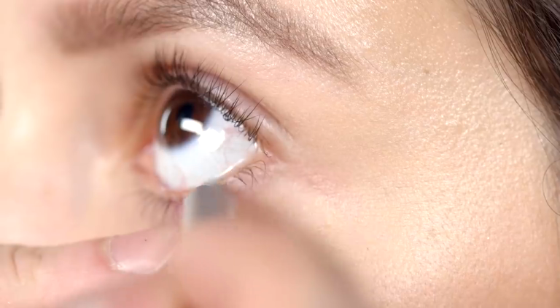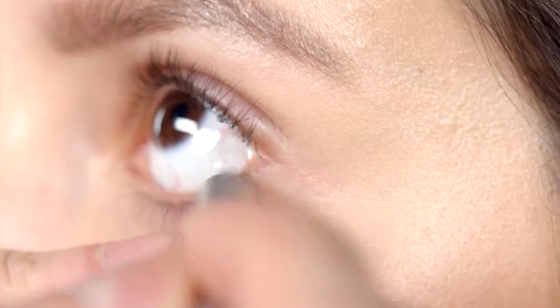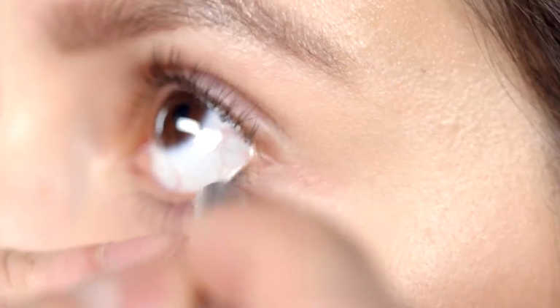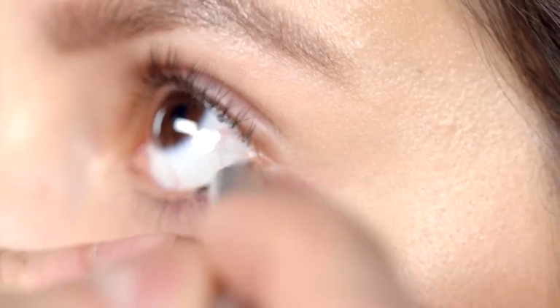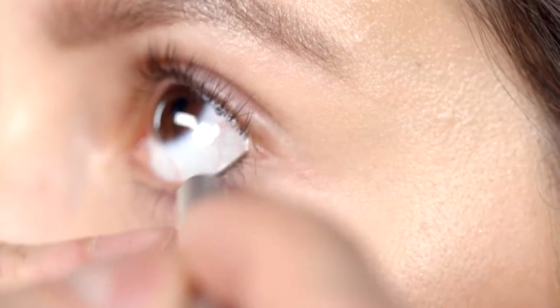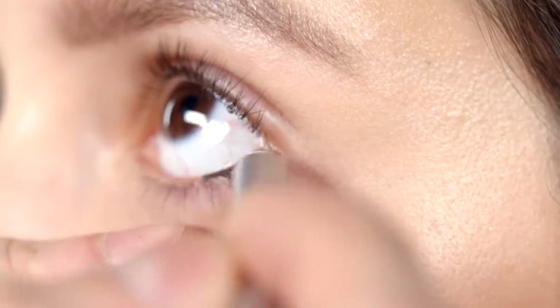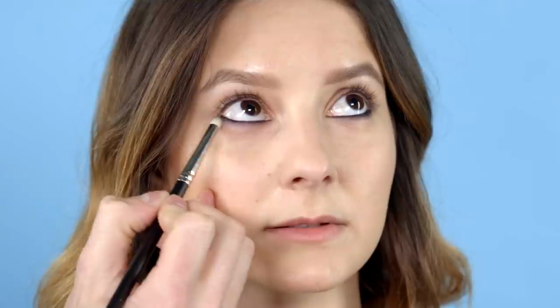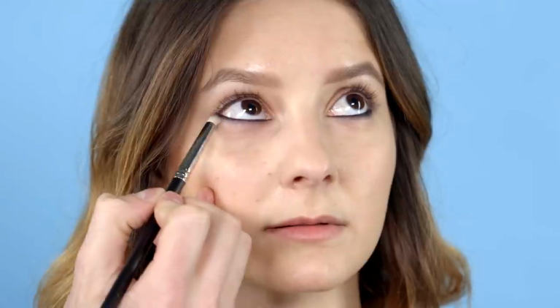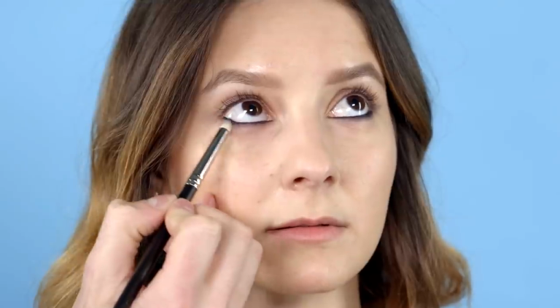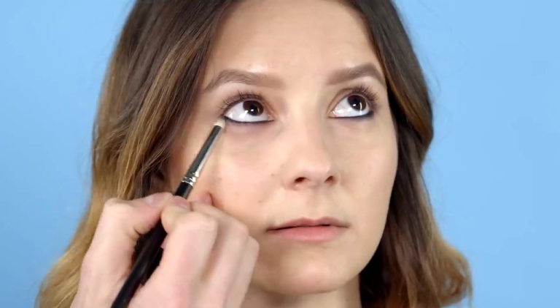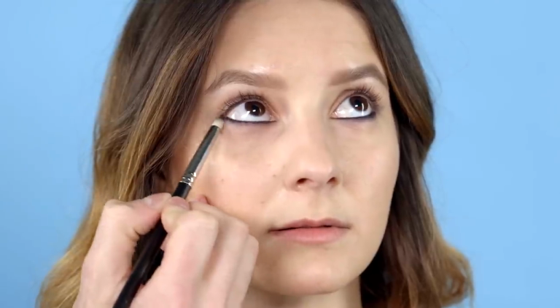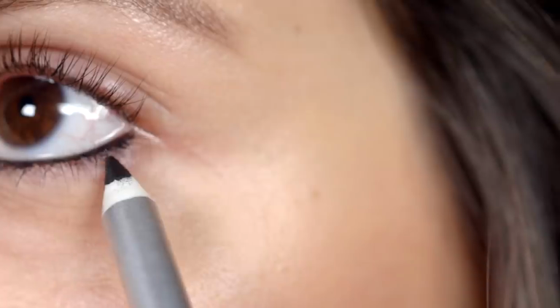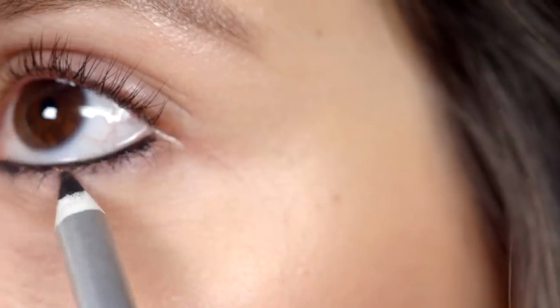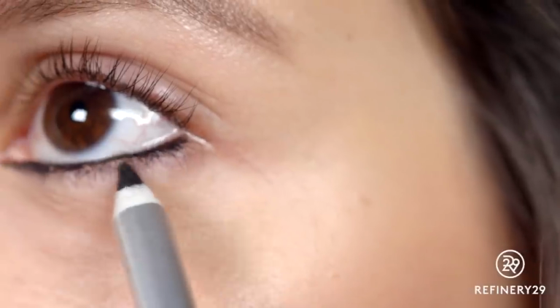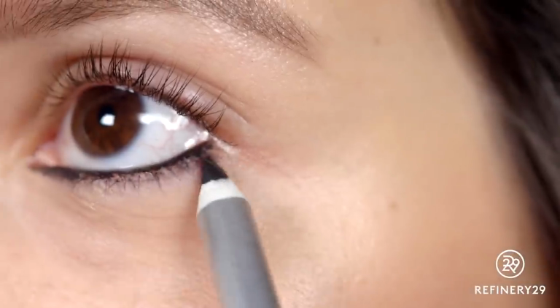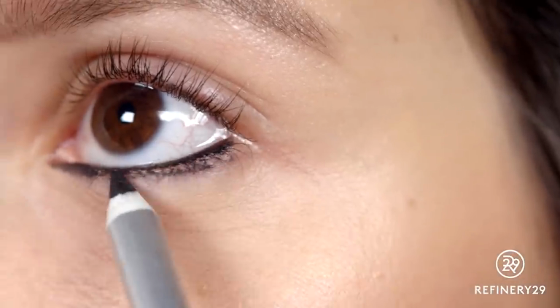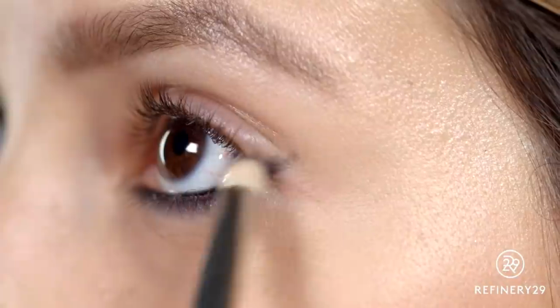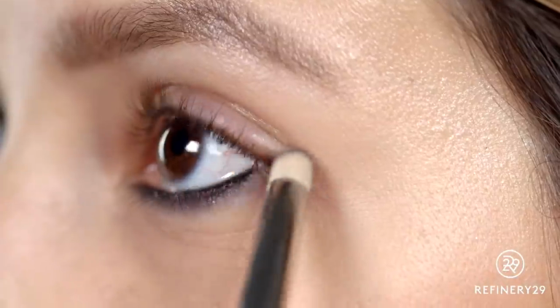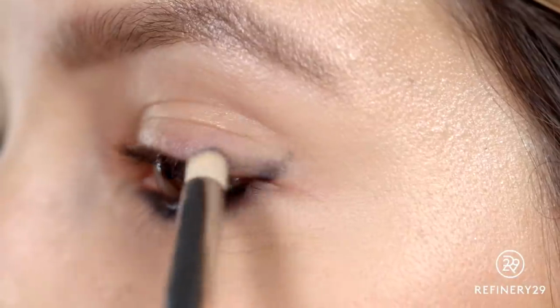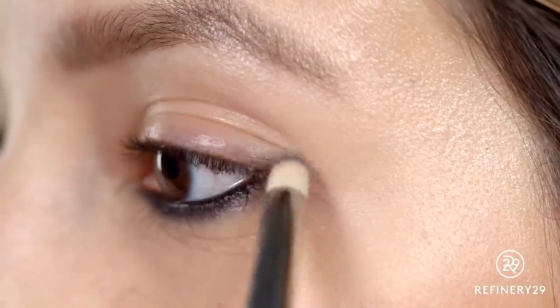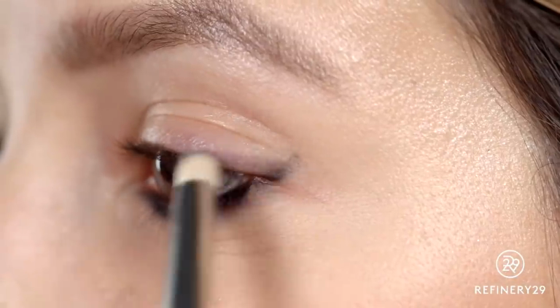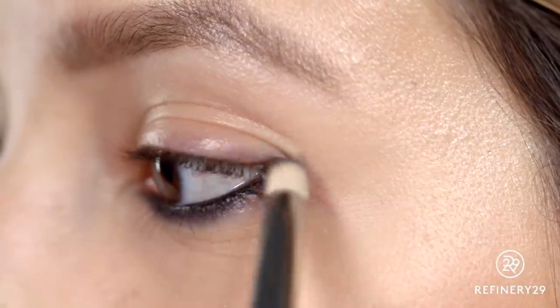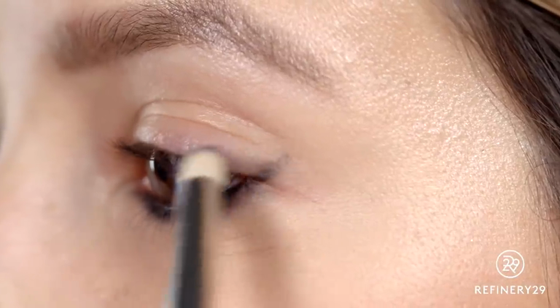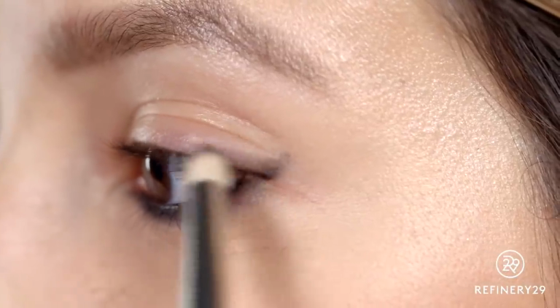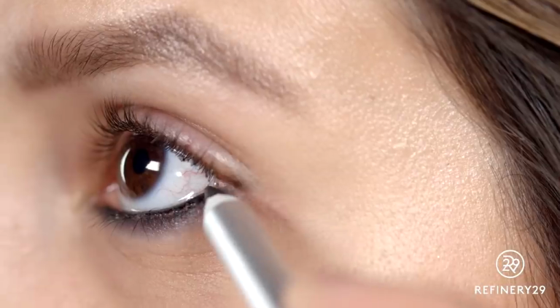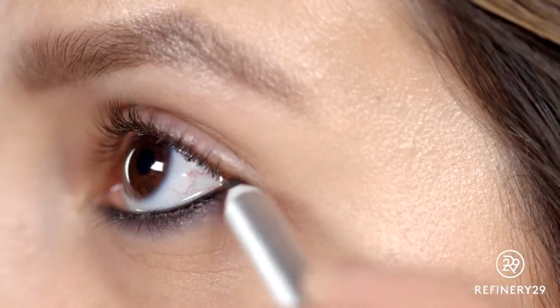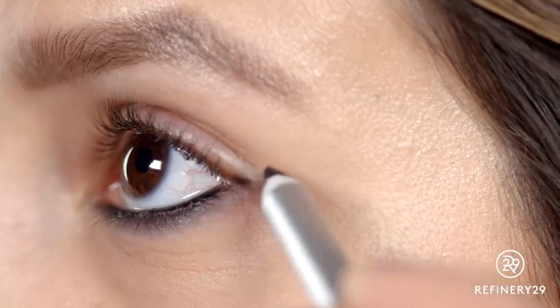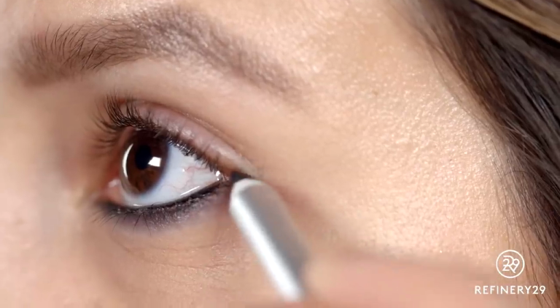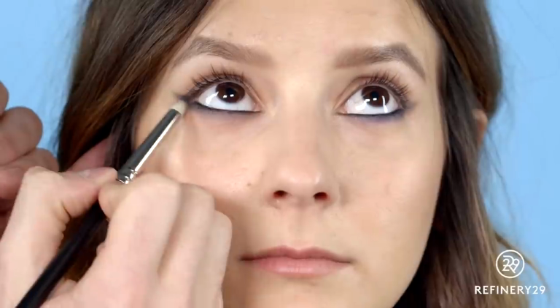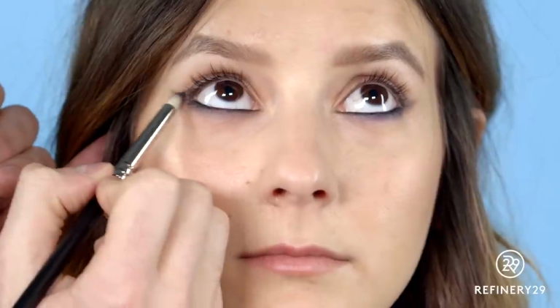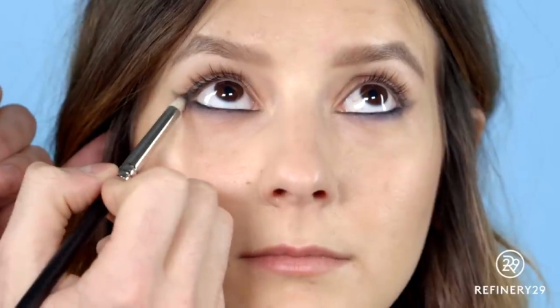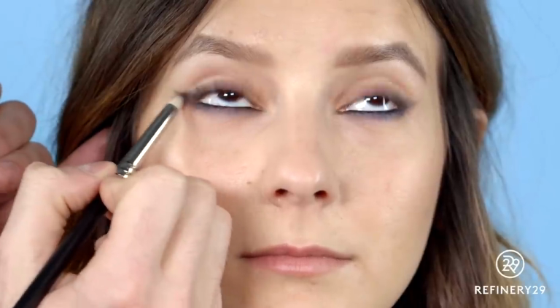First, use a pencil to rim the lower lash line. This emphasizes the almond shape of Alyssa's eyes. Add tiny dots to fill in the color. Smudge them together, diffusing the shade along the bottom lash line. Follow the lower lash line, just like you would with a flick, to elongate the eye.